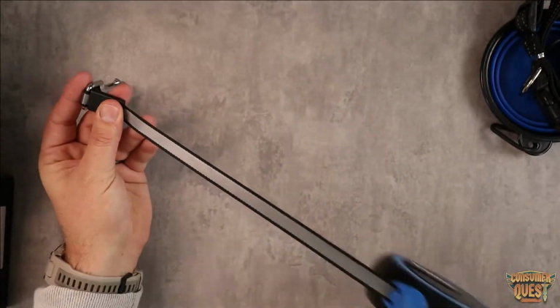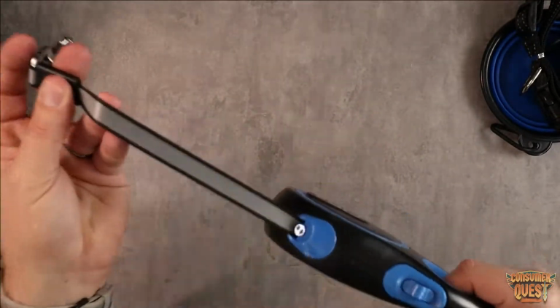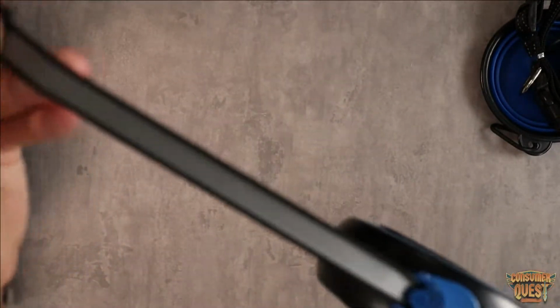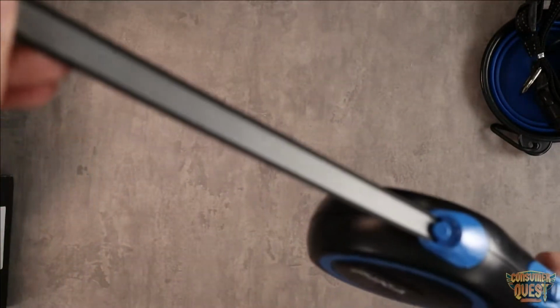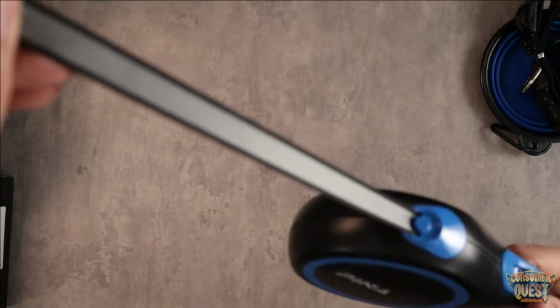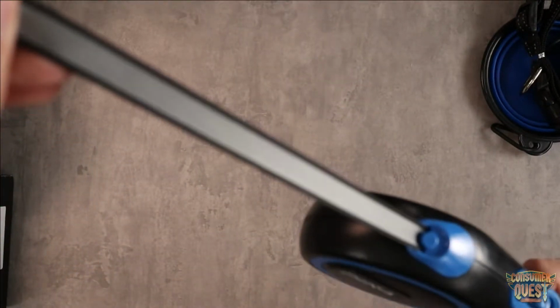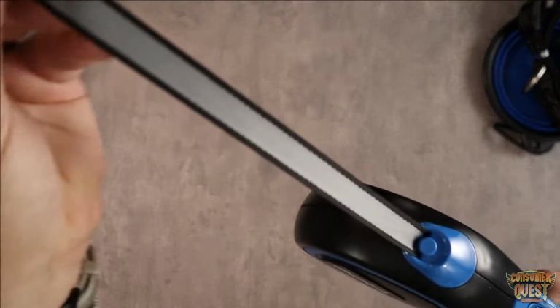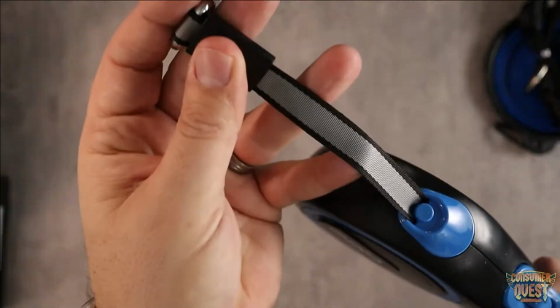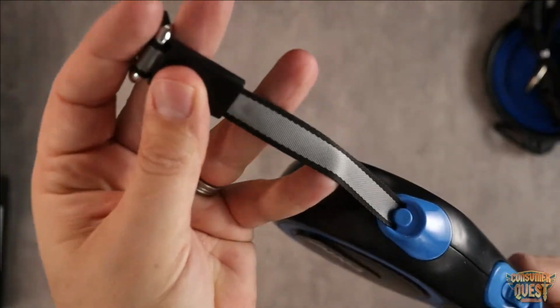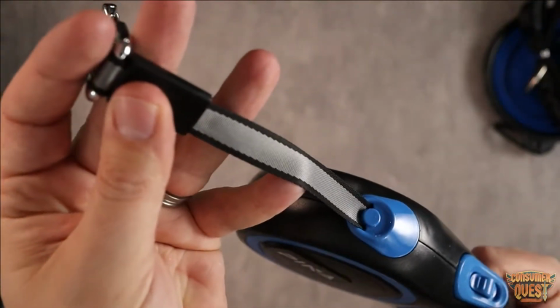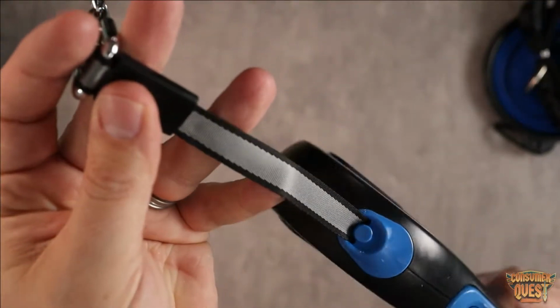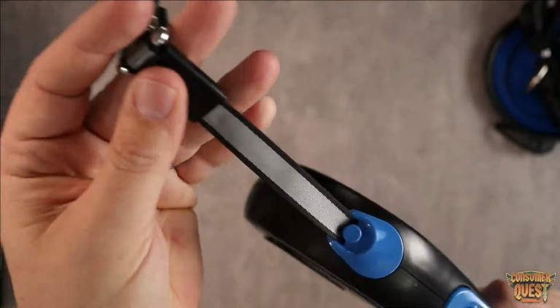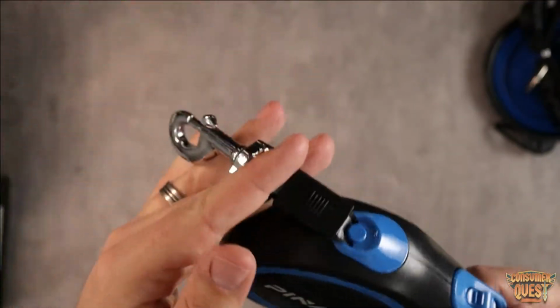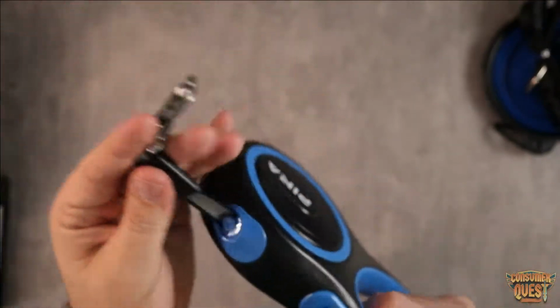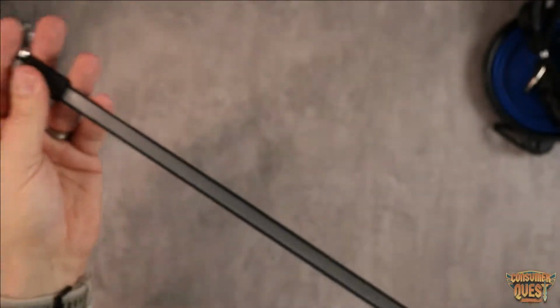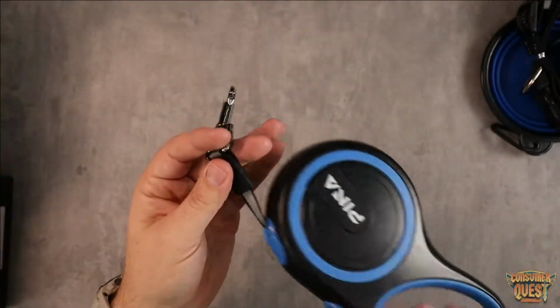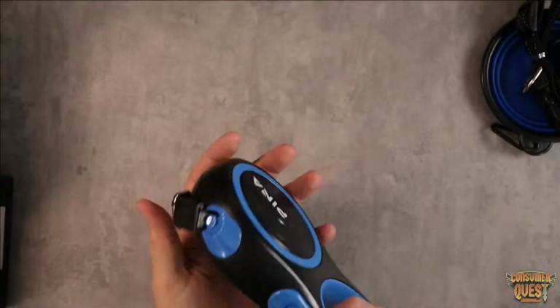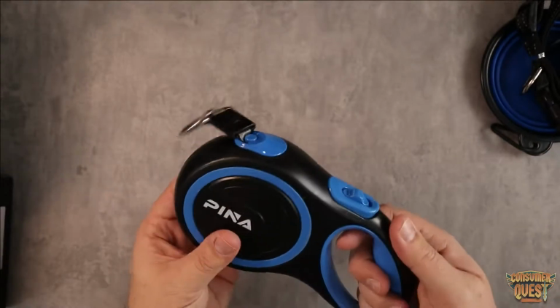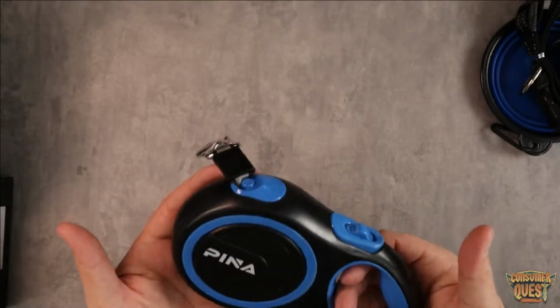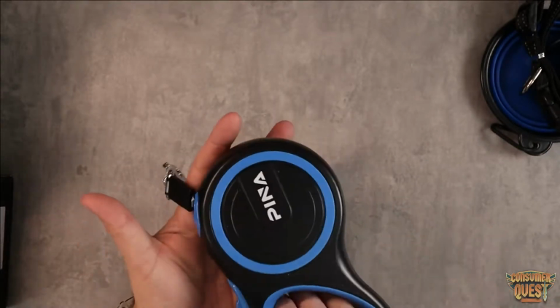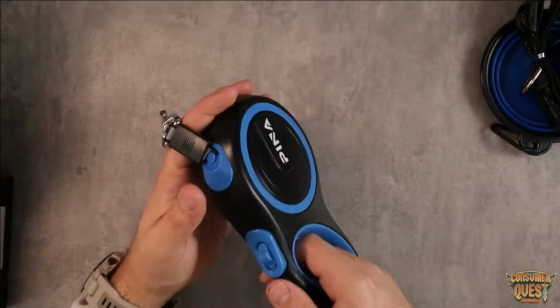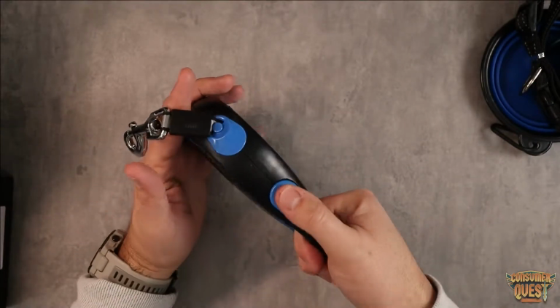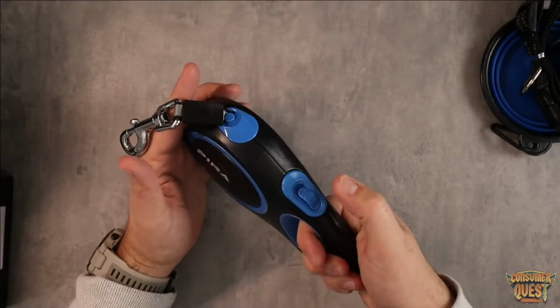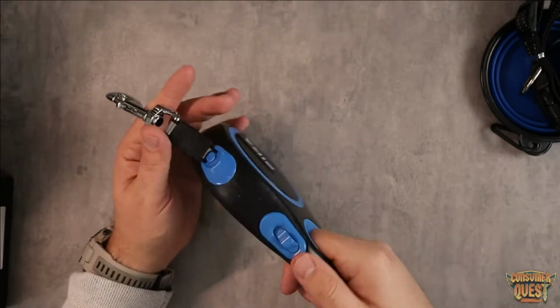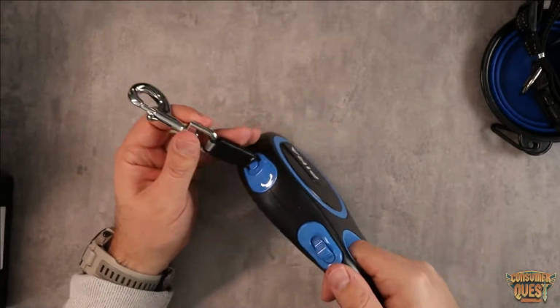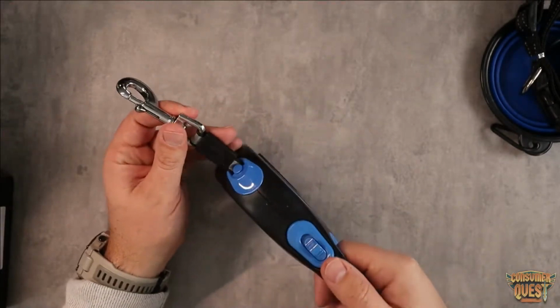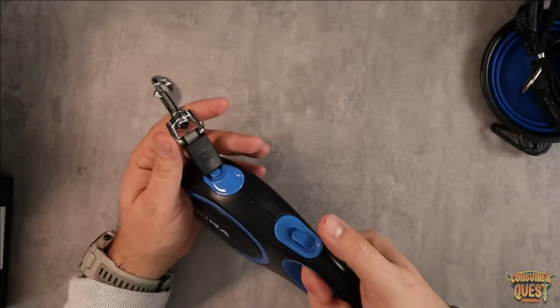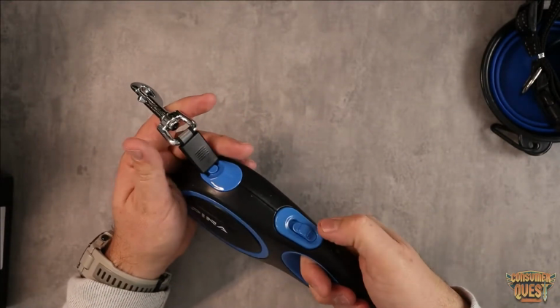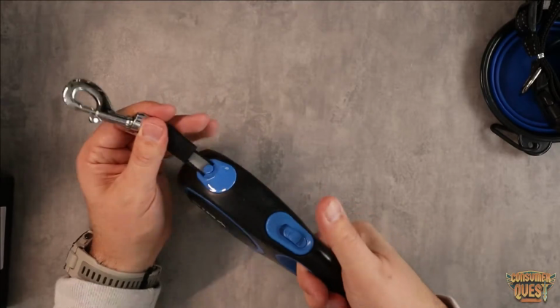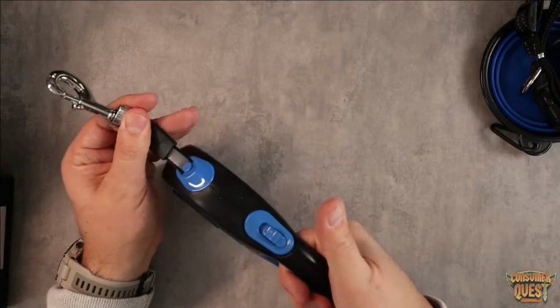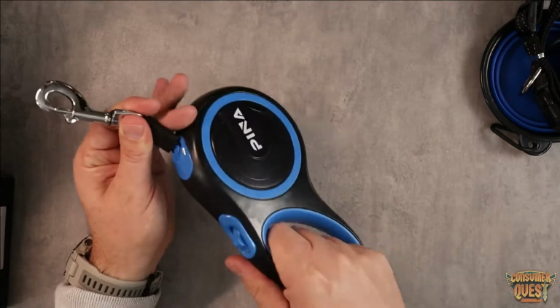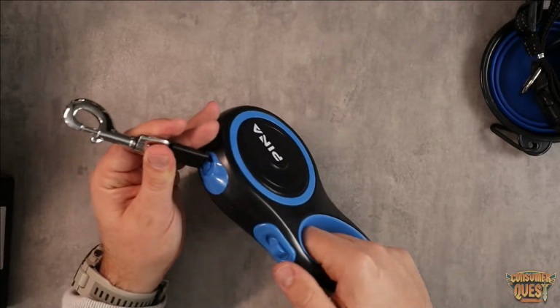You can see it's got a very nice looking strap on here — a very nice nylon strap. Very strong mechanism. This one's a little bit on the heavier side. I like the locking mechanism of this one.